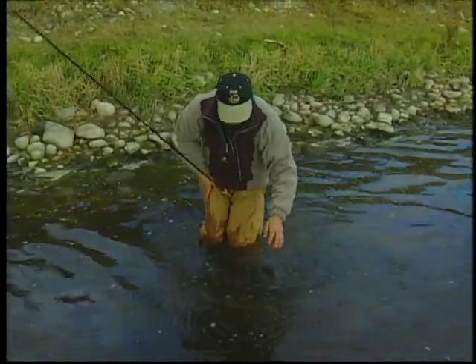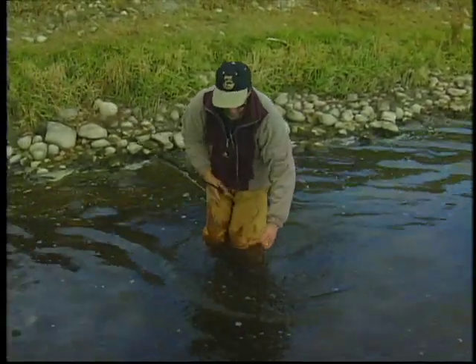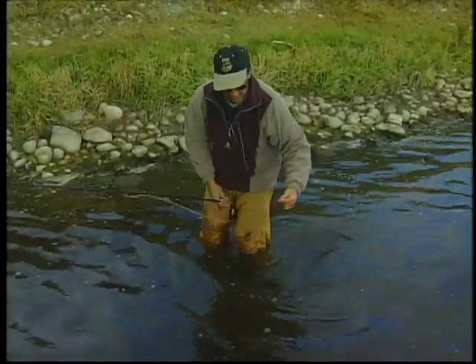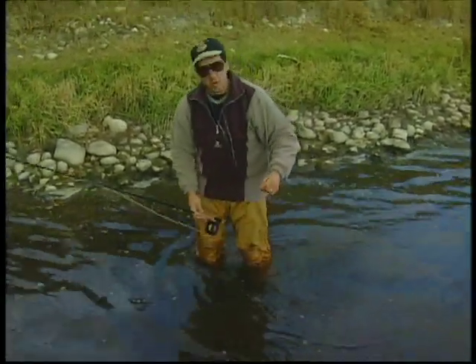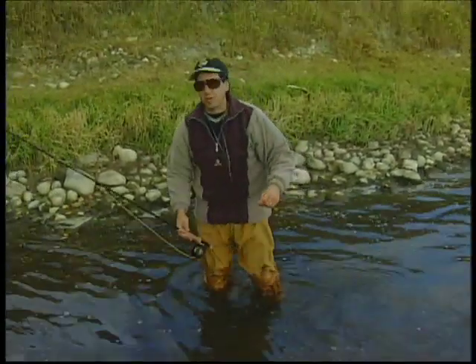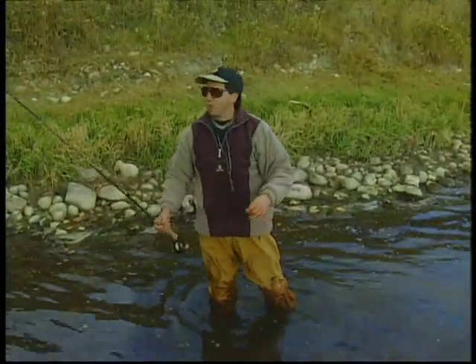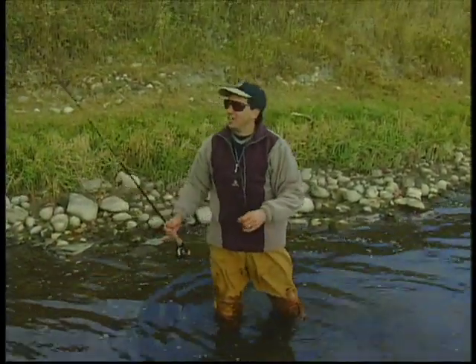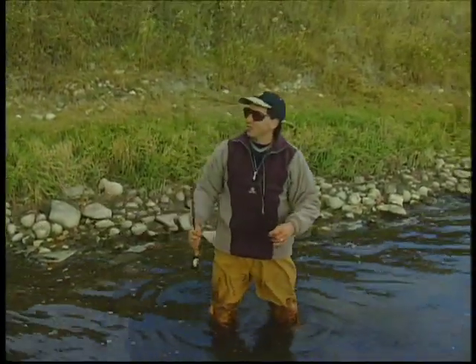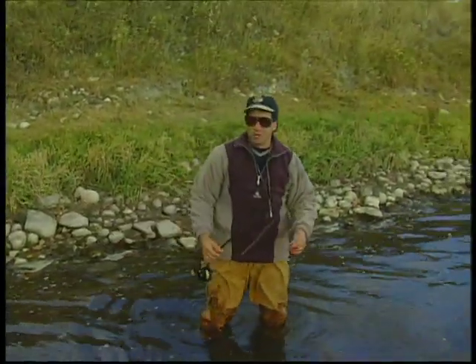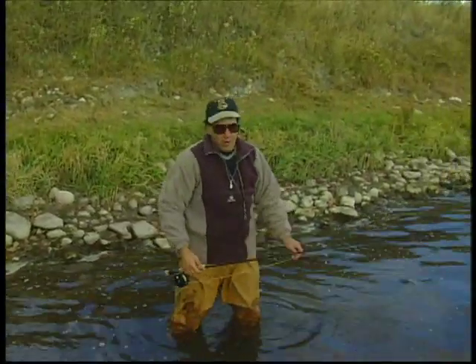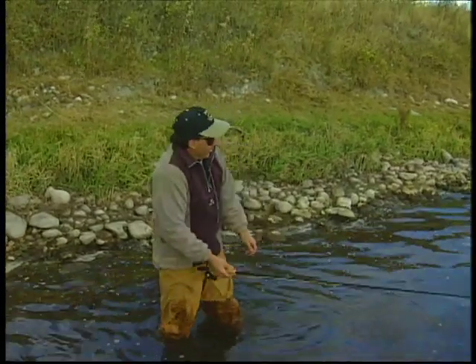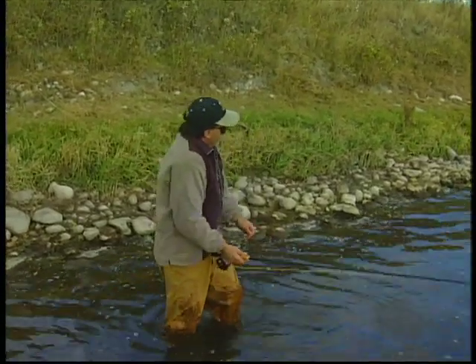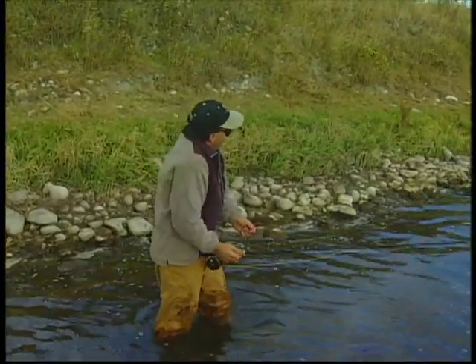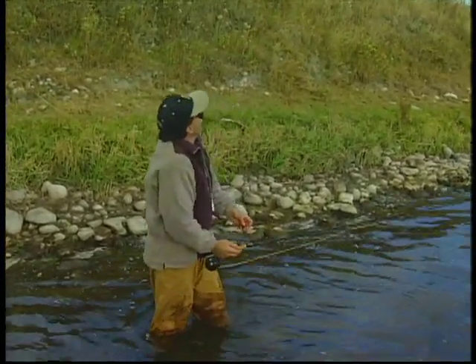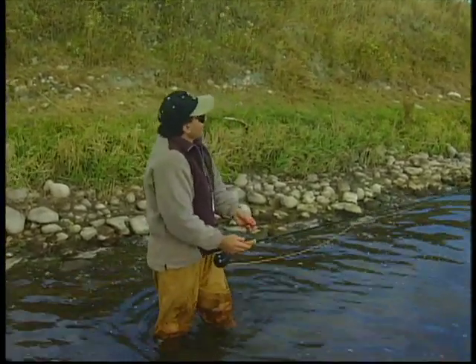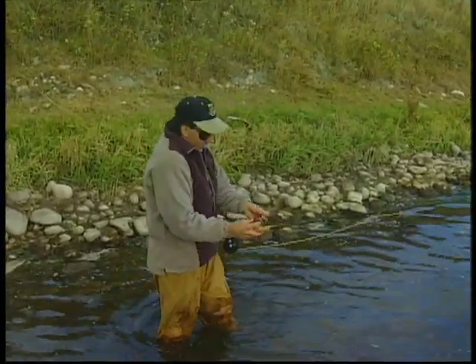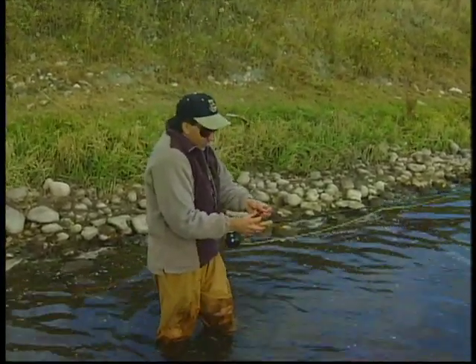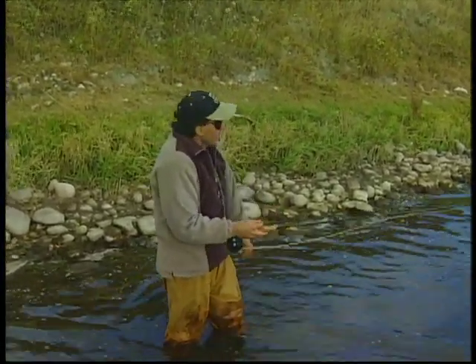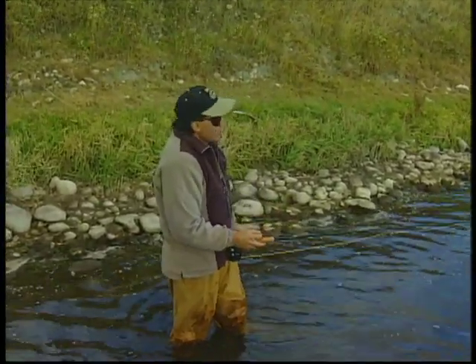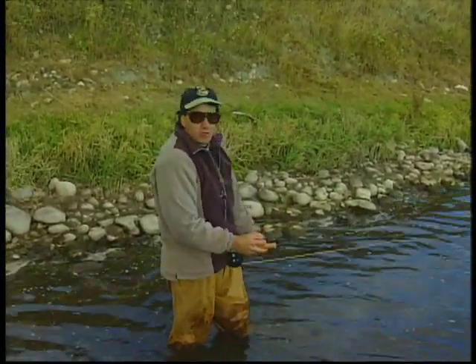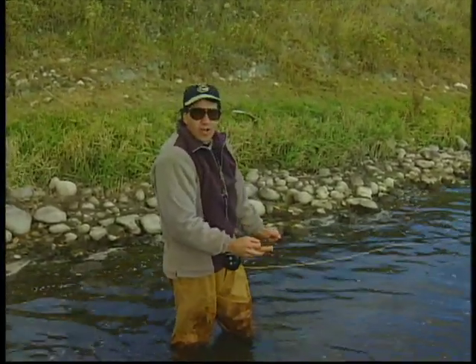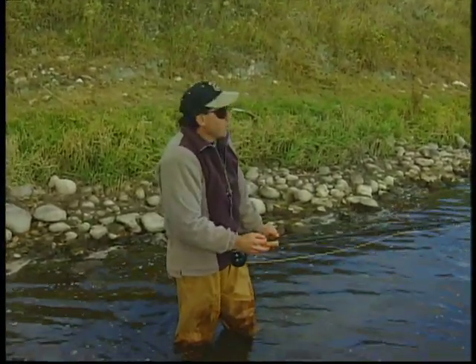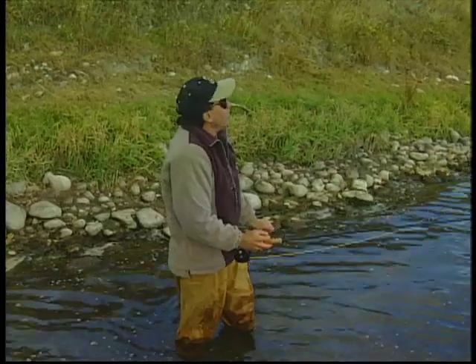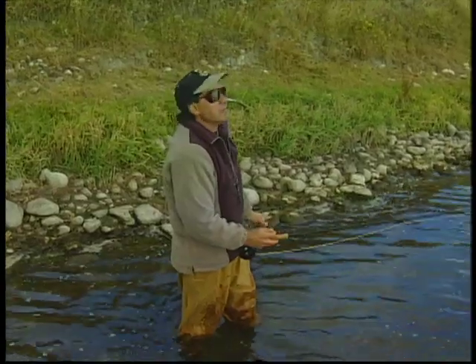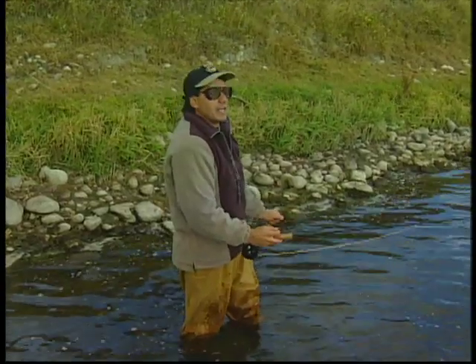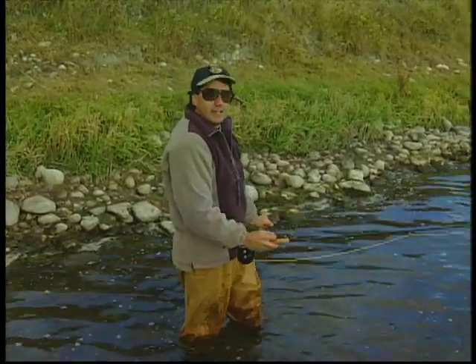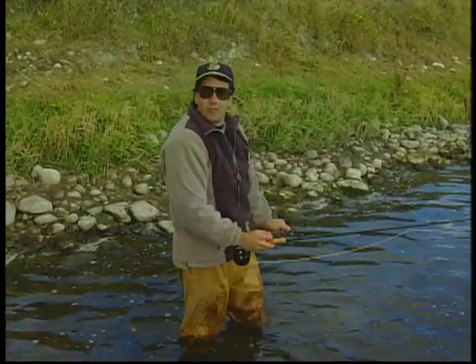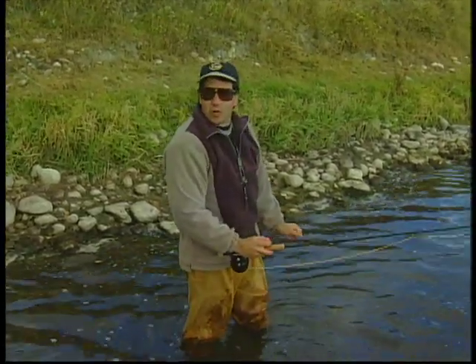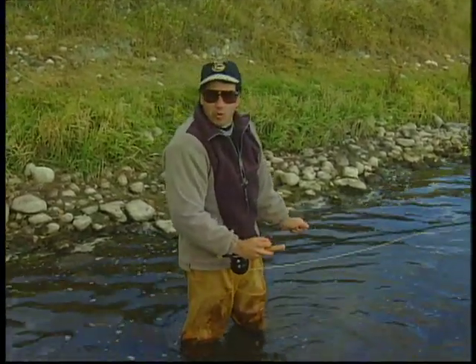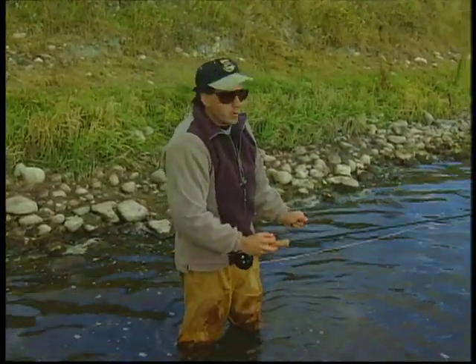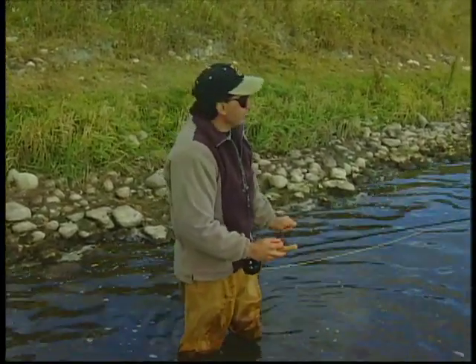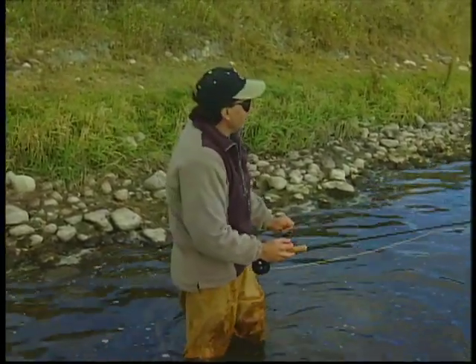Well, we got the big storm blowing in. It looks really, really bad right now. Holy cow, getting a little chilly too. I think what we'll do is go and hunker down for a while. When we come back, hopefully the storm is blowing over and we get into some more fish.